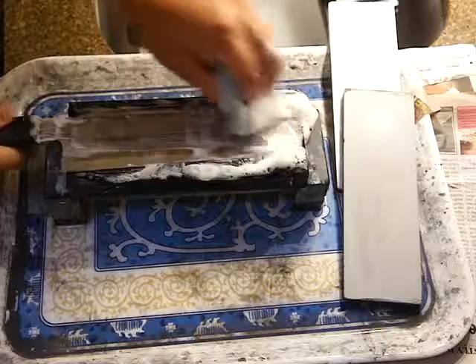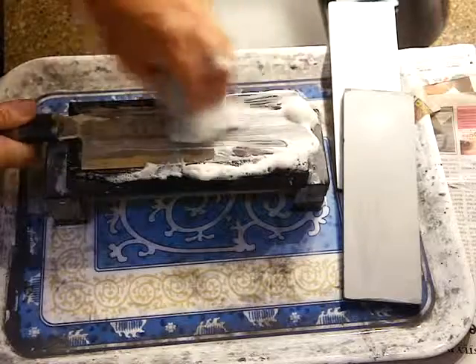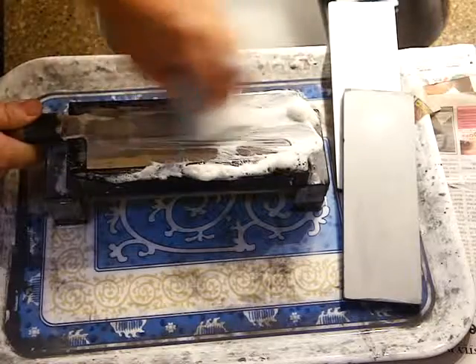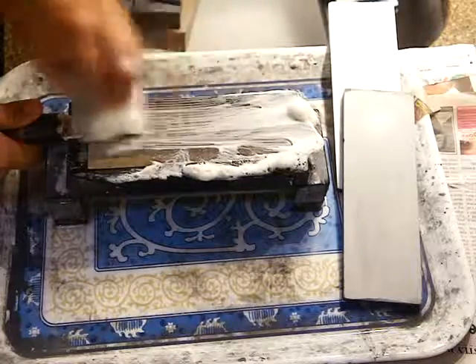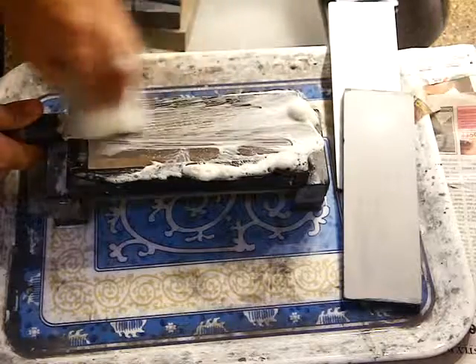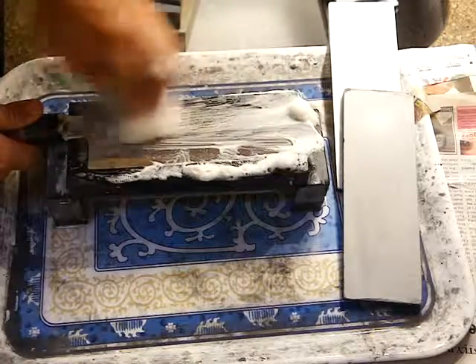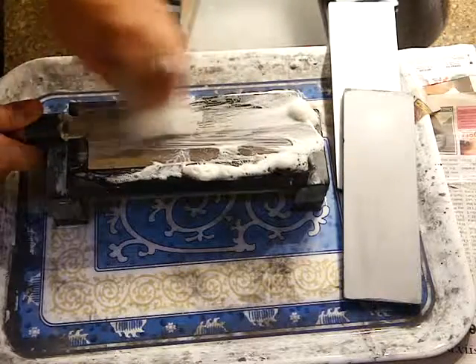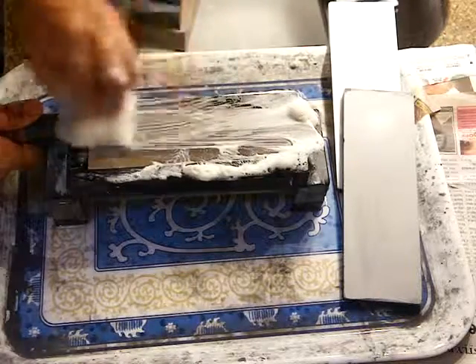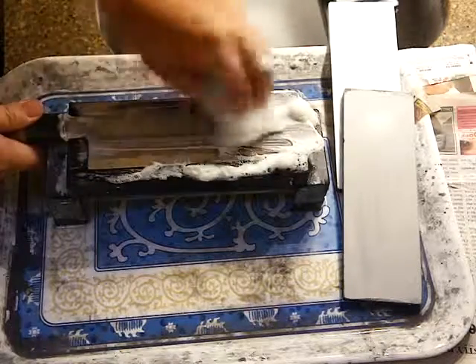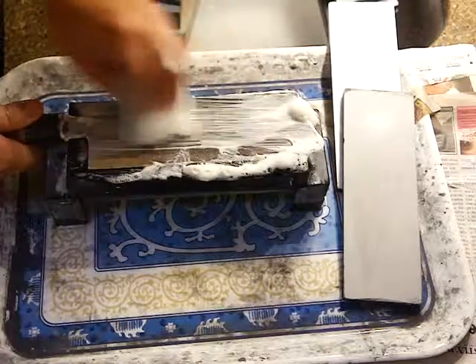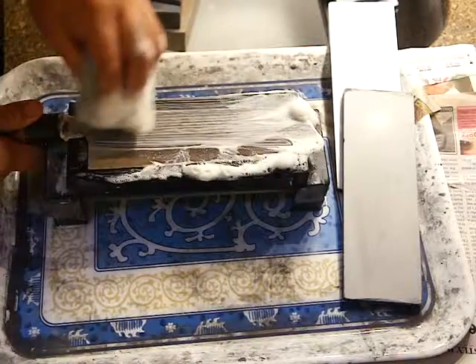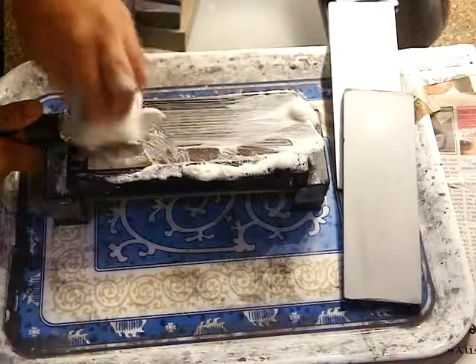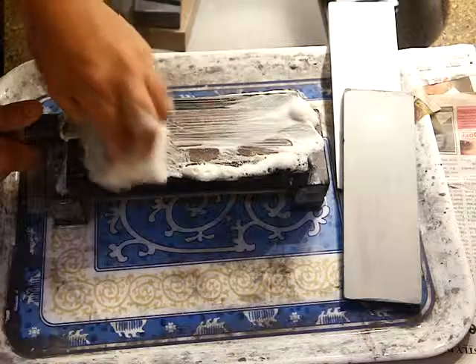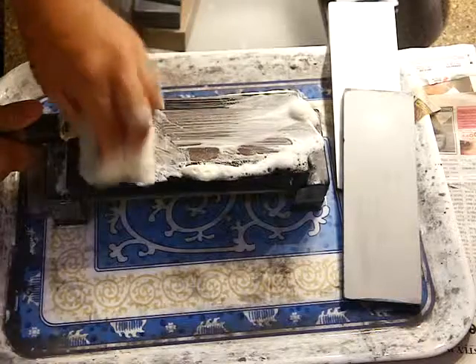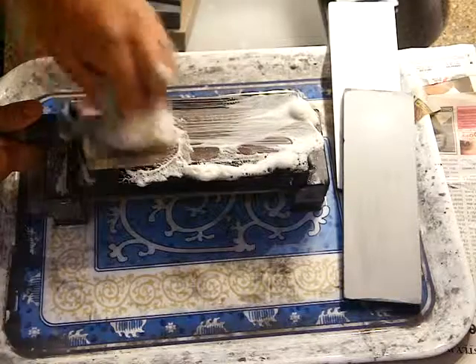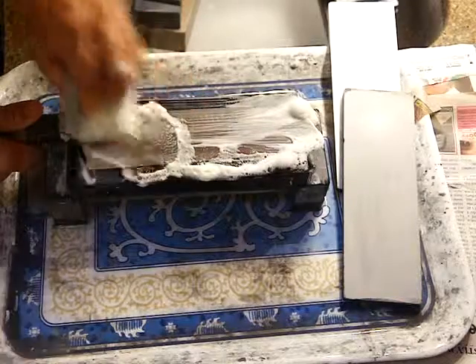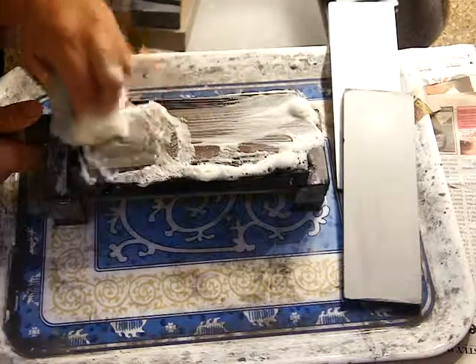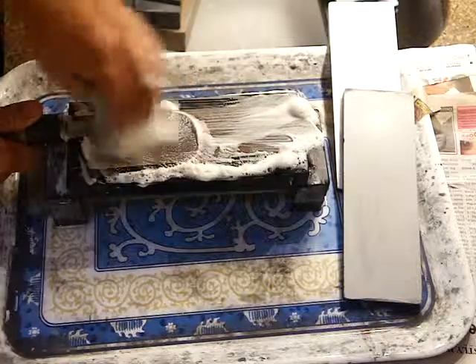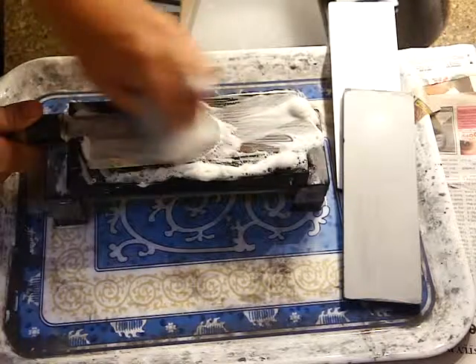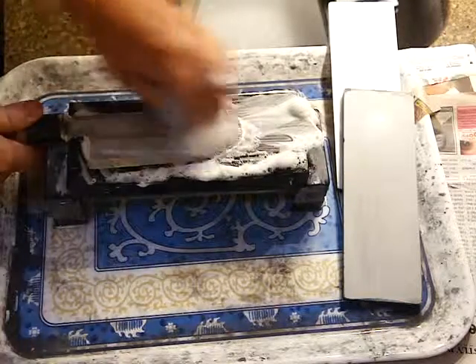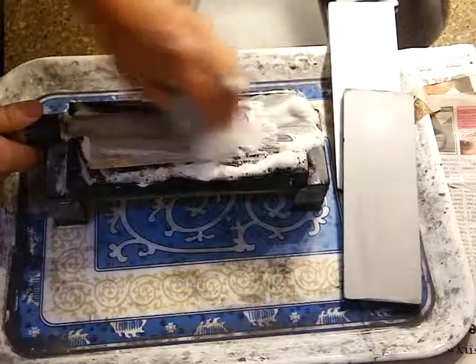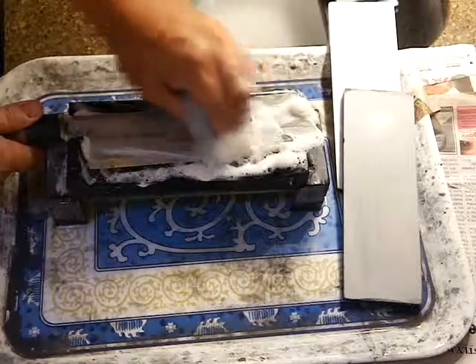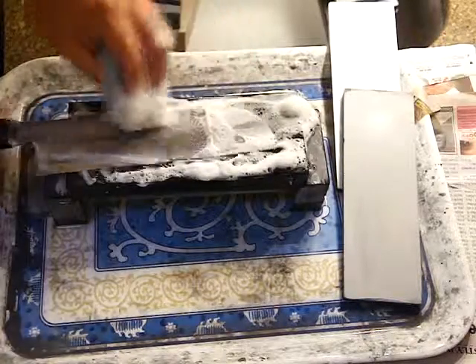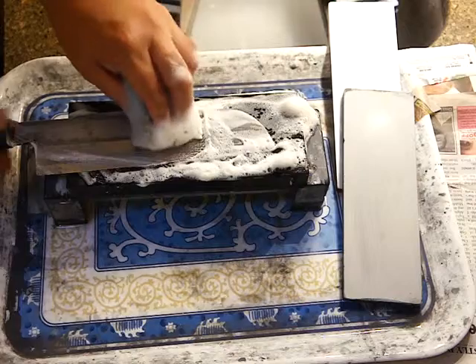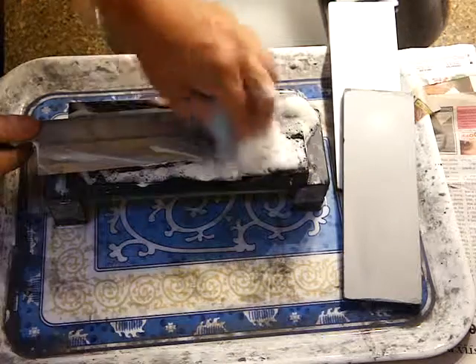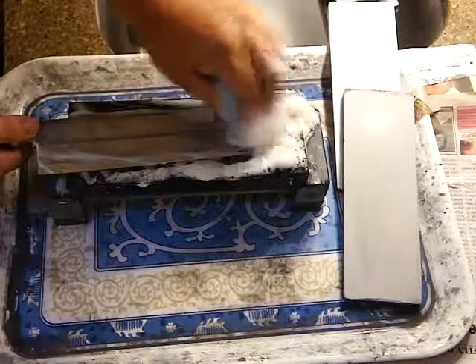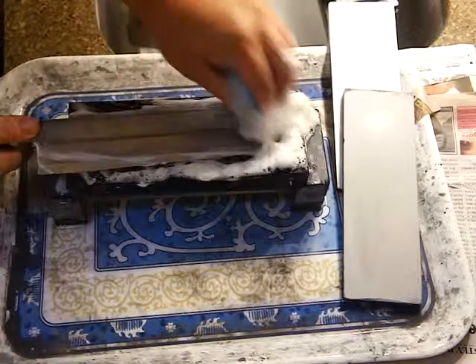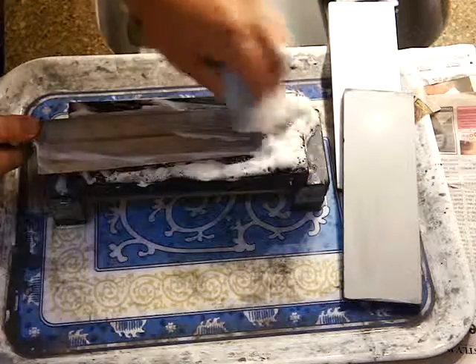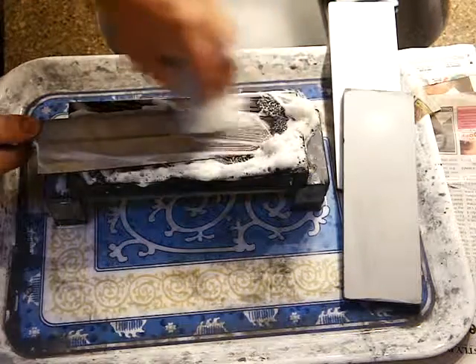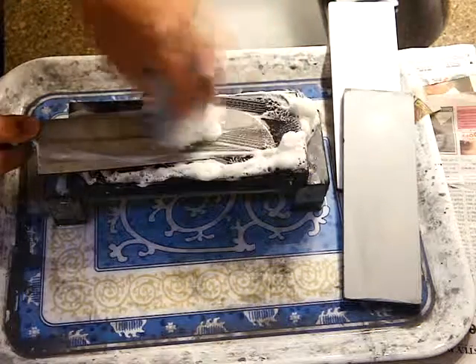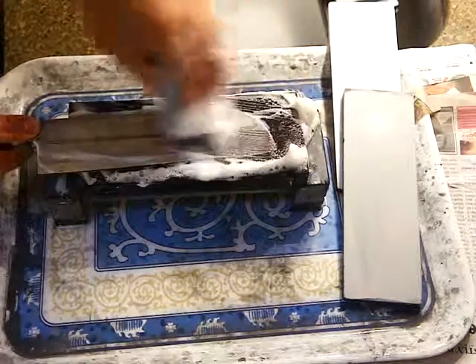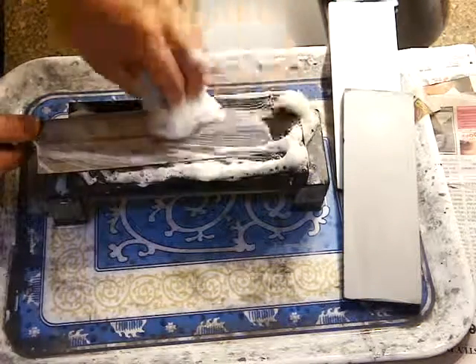But keep doing these things every time after using the knife — it's going to get better and better.